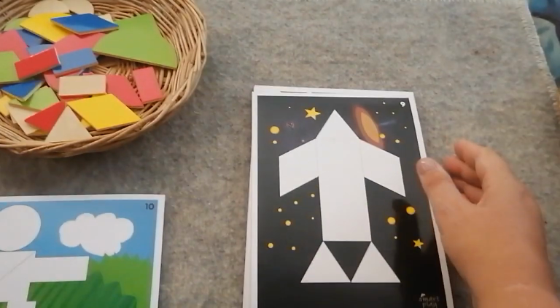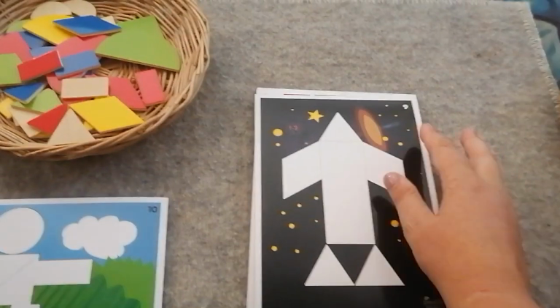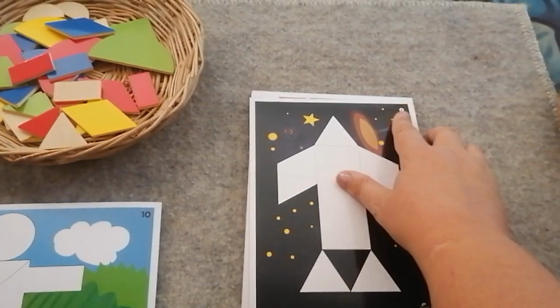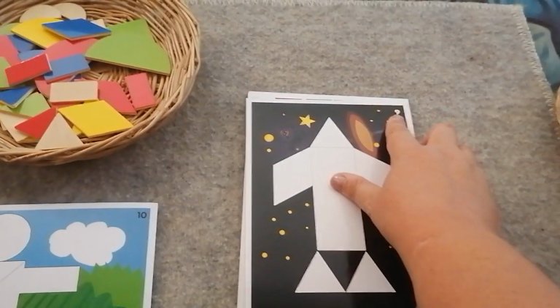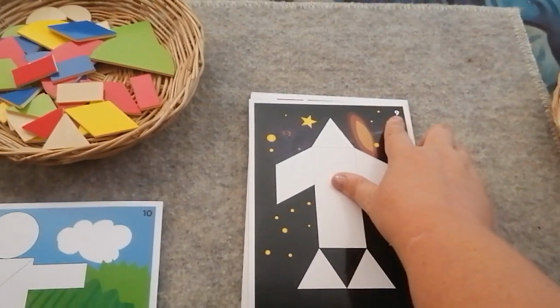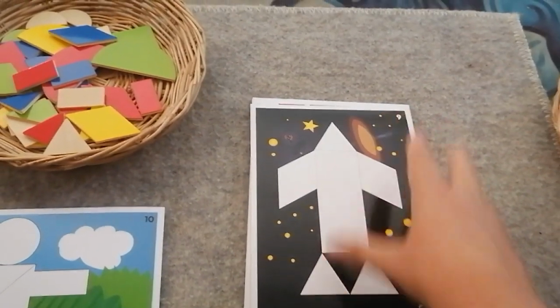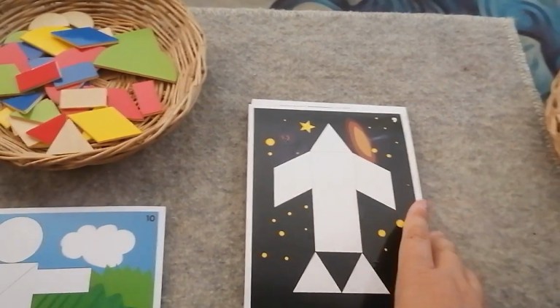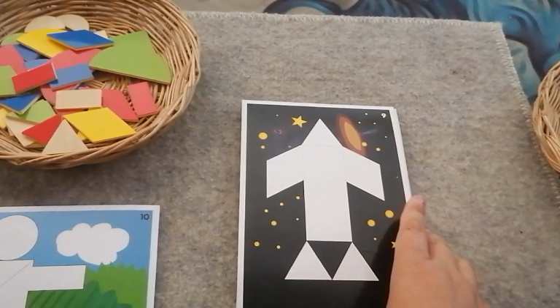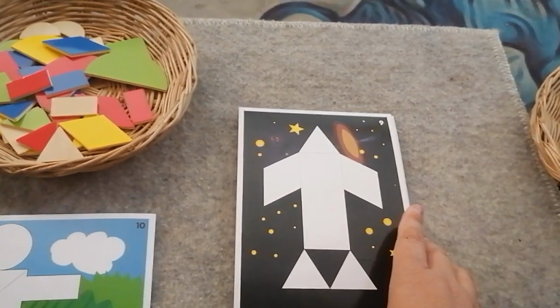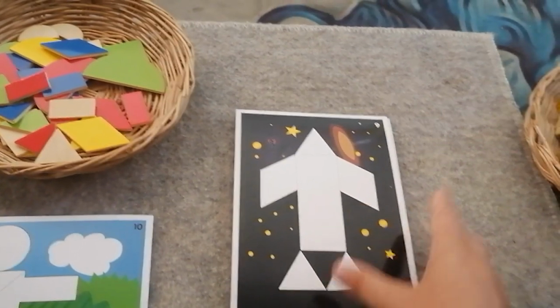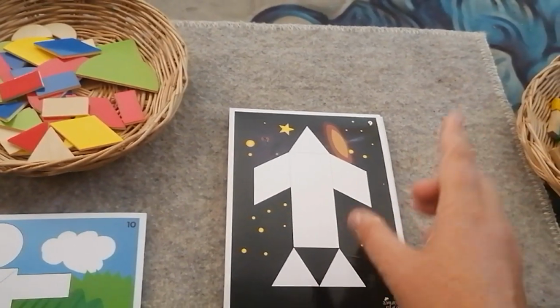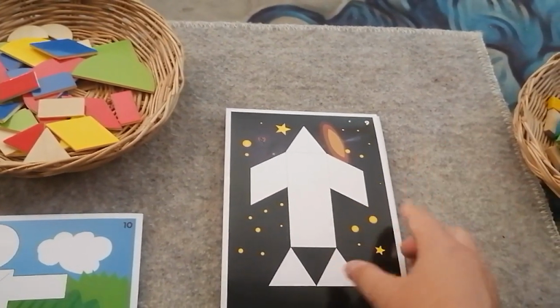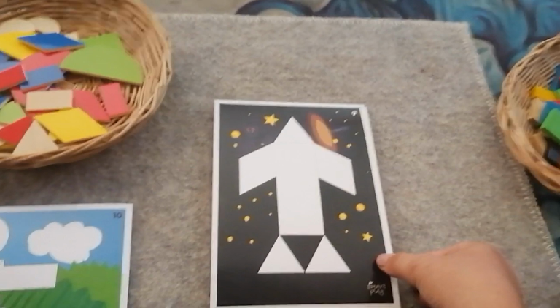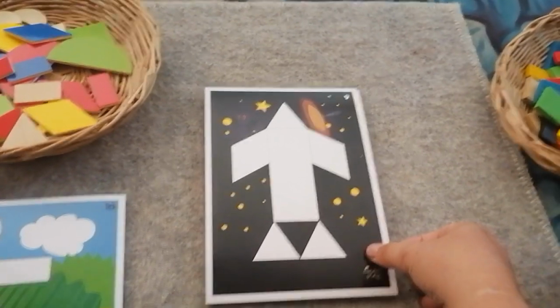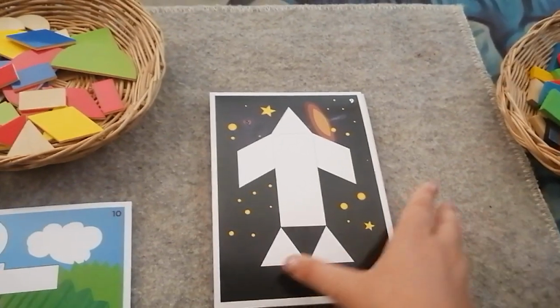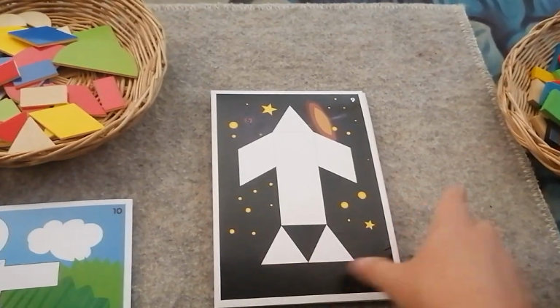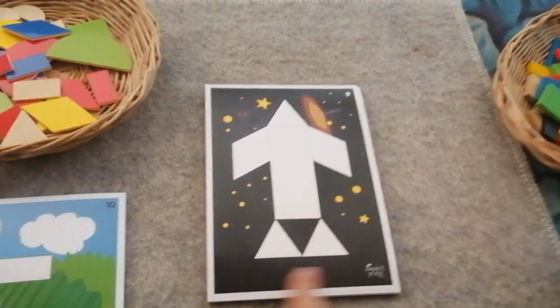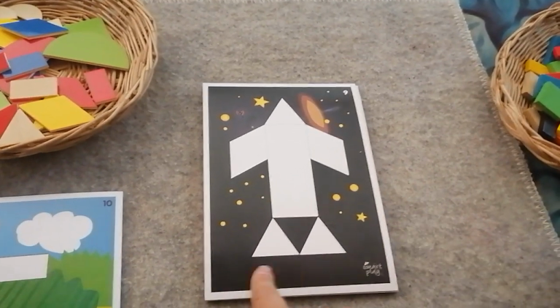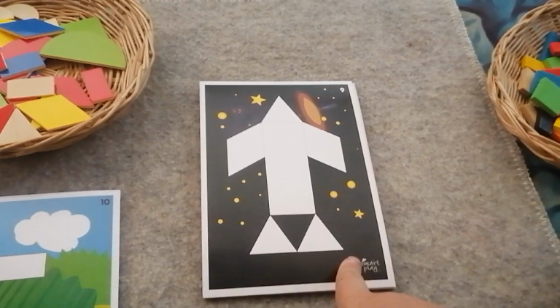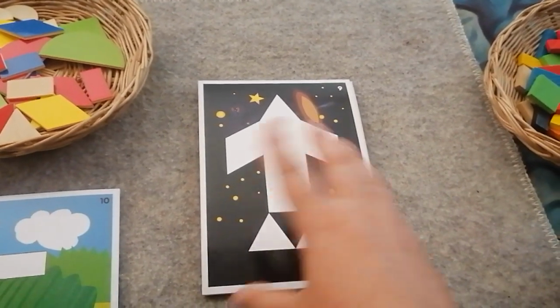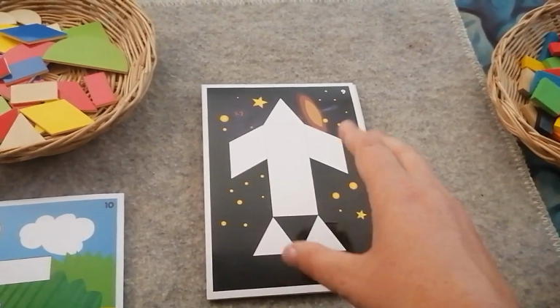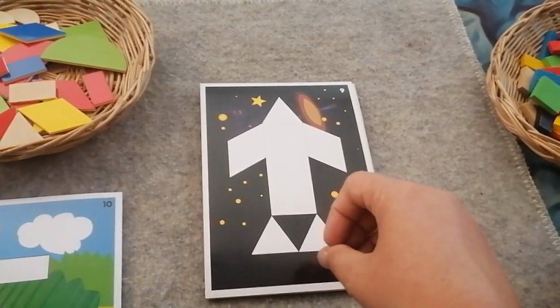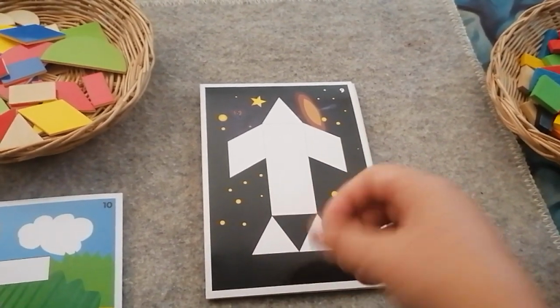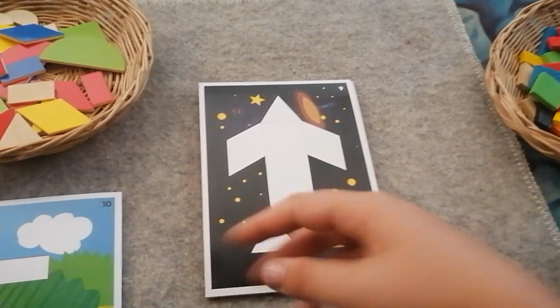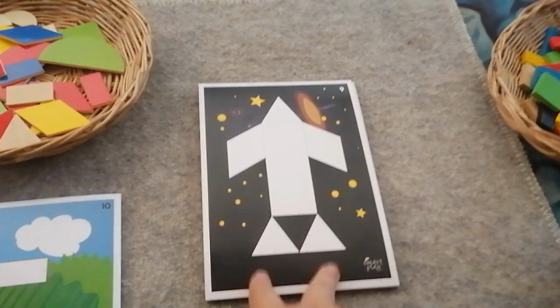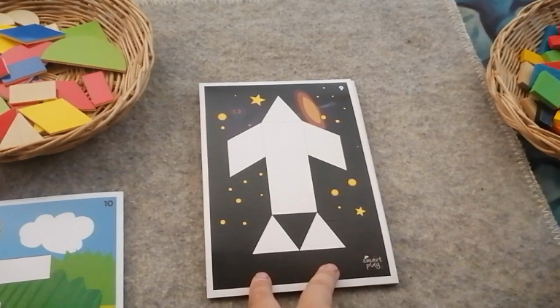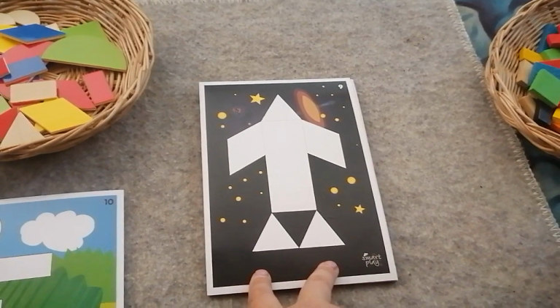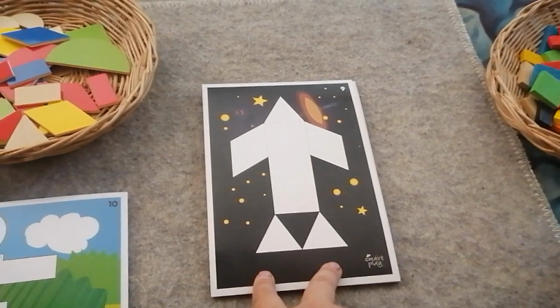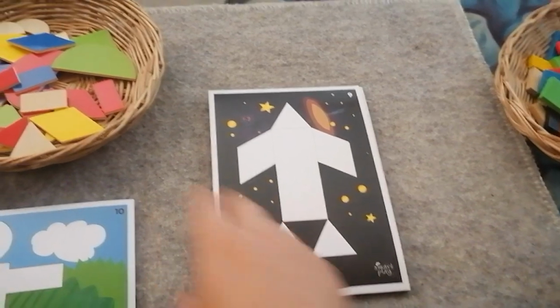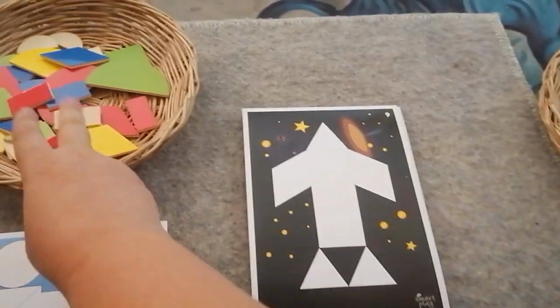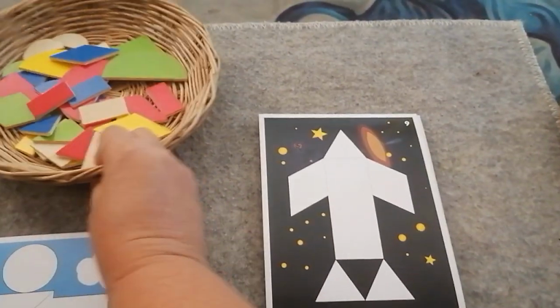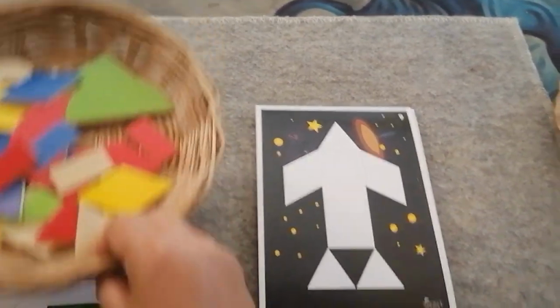I'm now doing number nine of my Tangram puzzle set. This is the first difficult one because they haven't given us any shapes to guide us, so we have to look at the puzzle and decide what shapes we want.